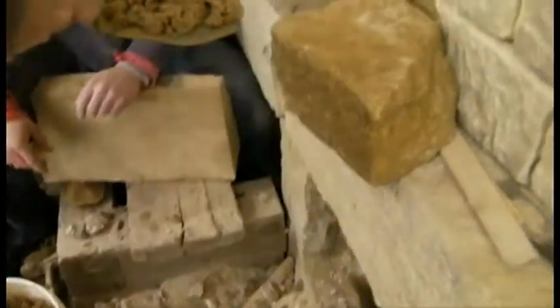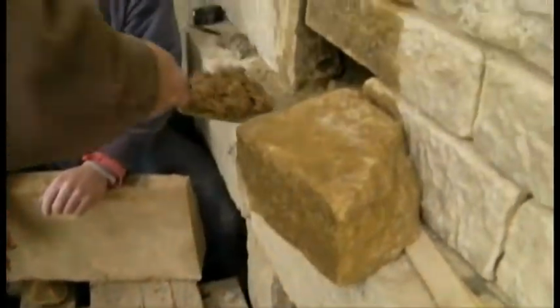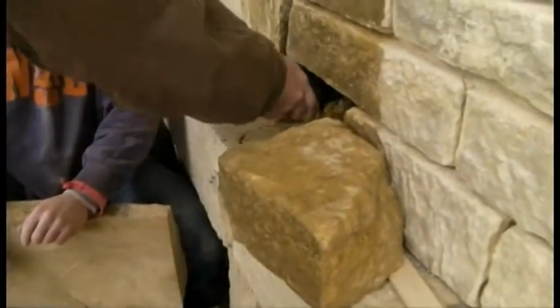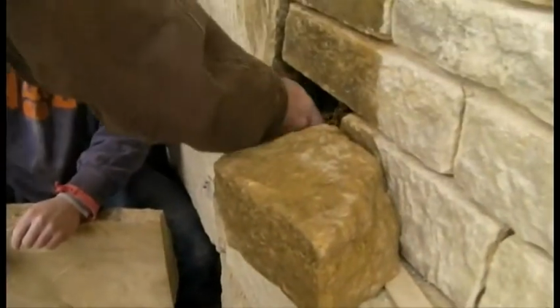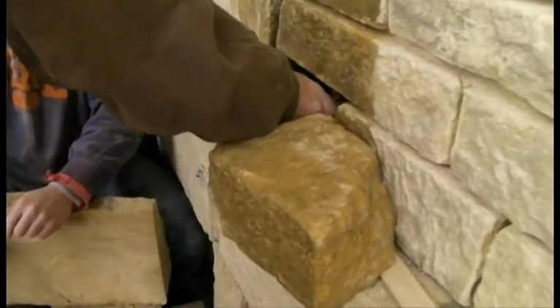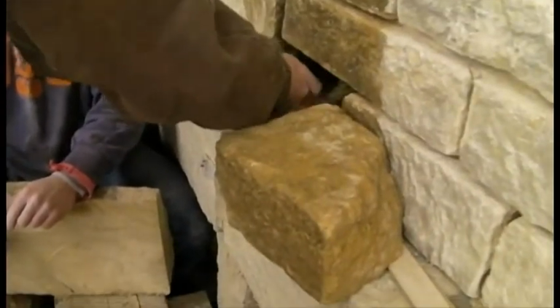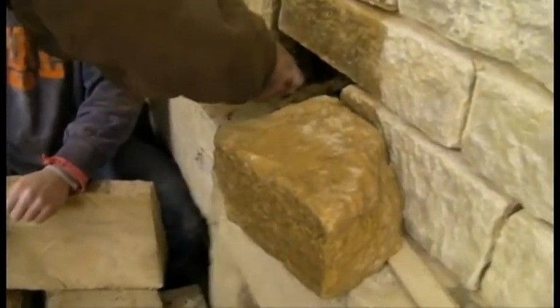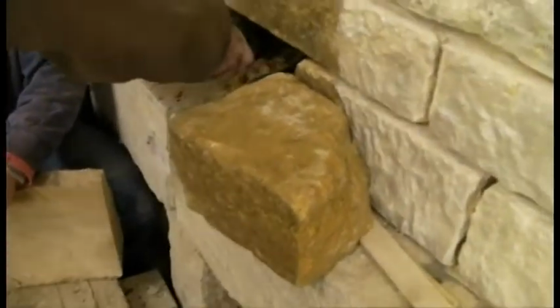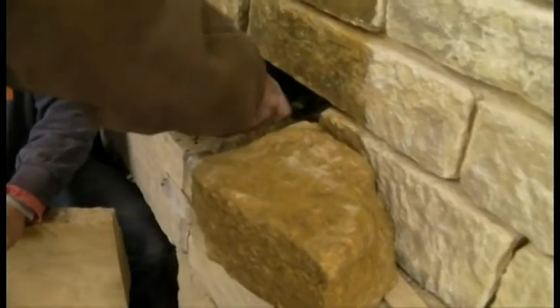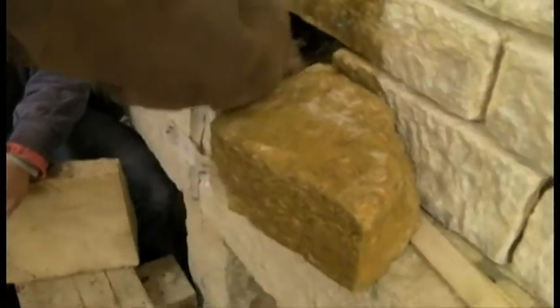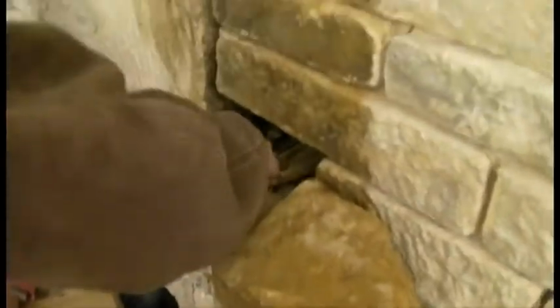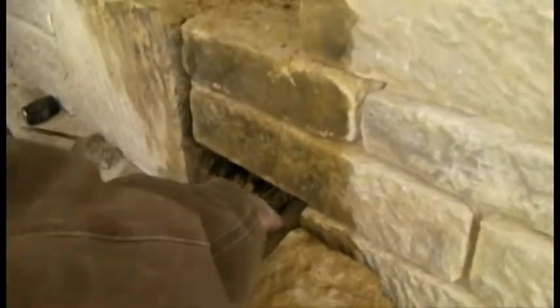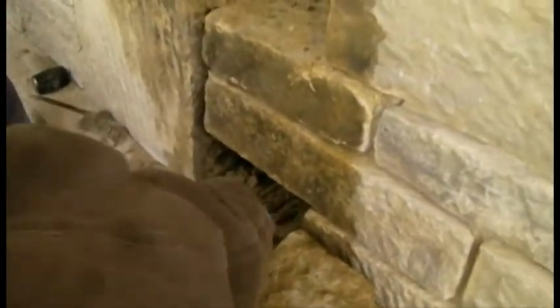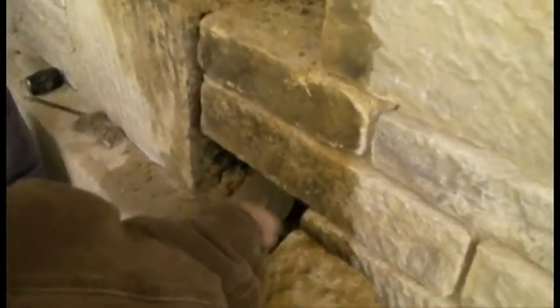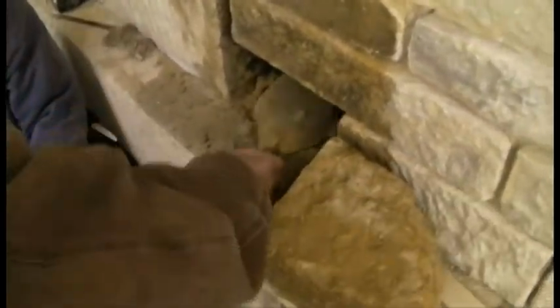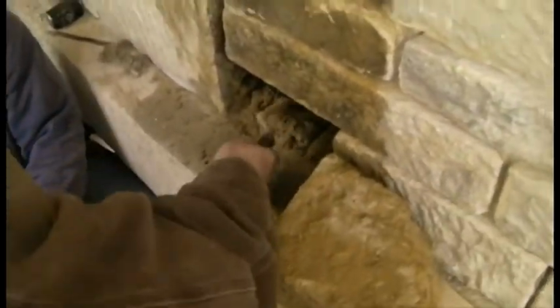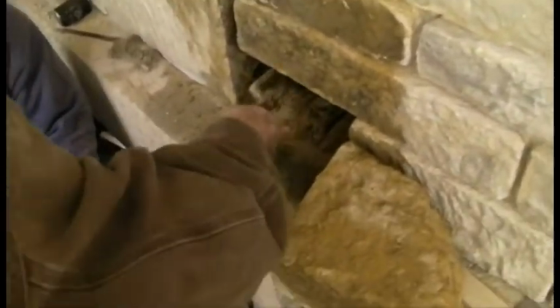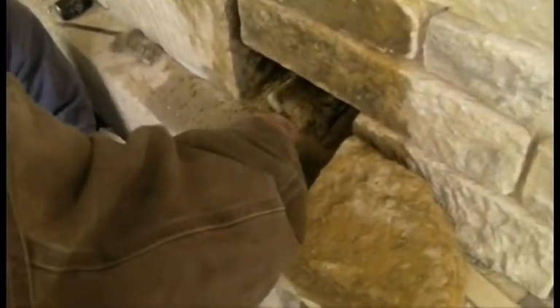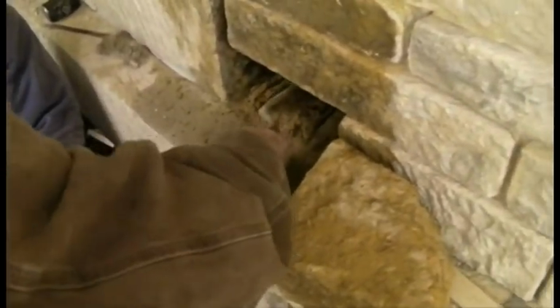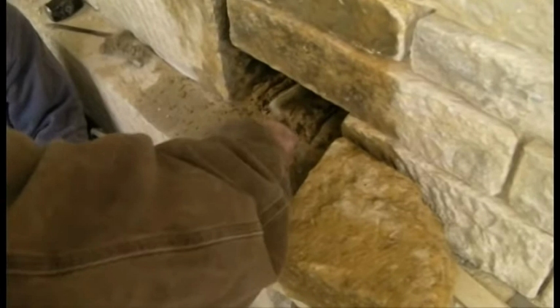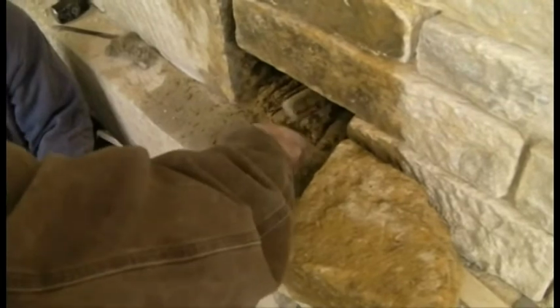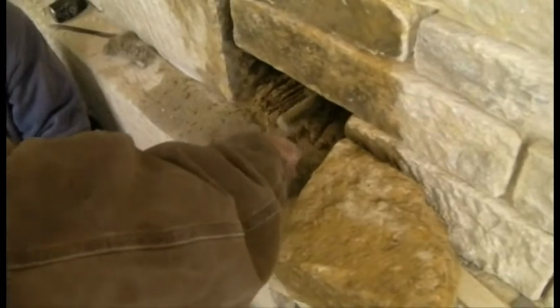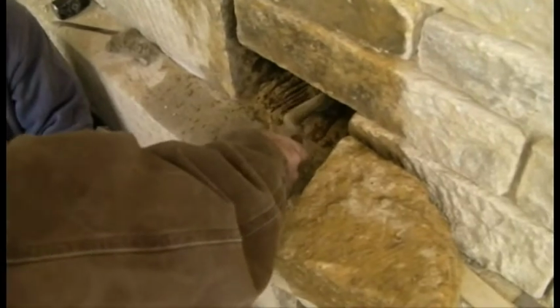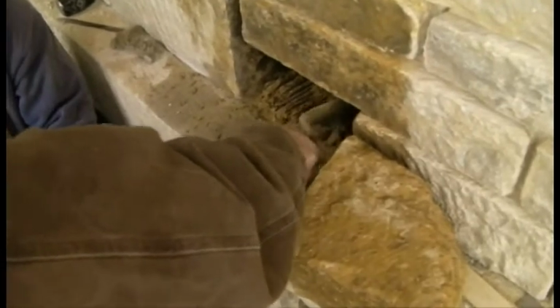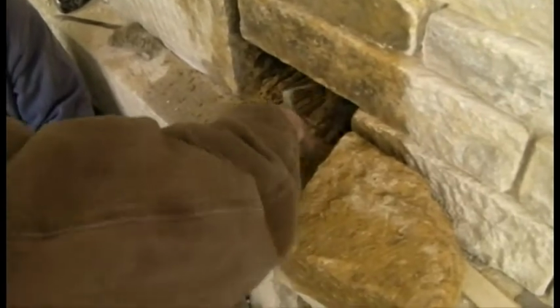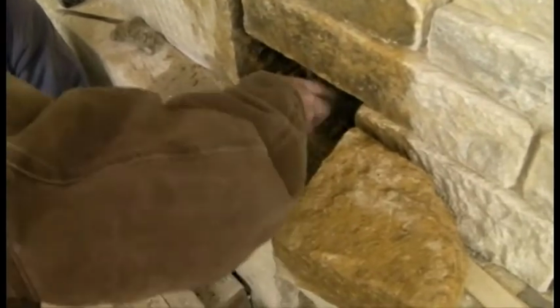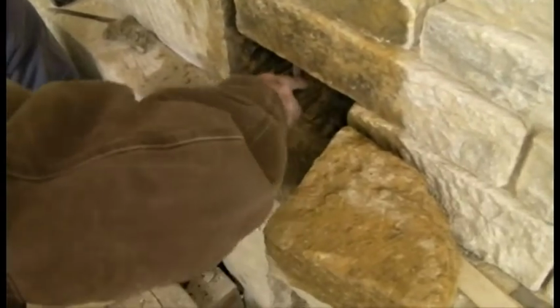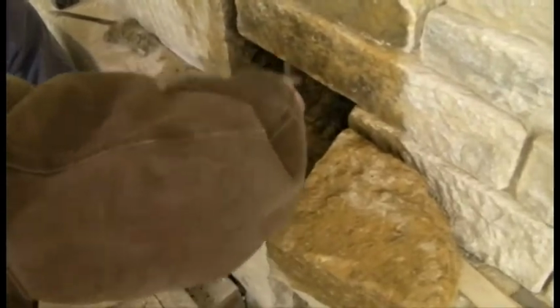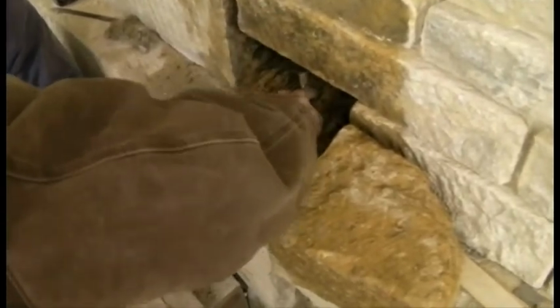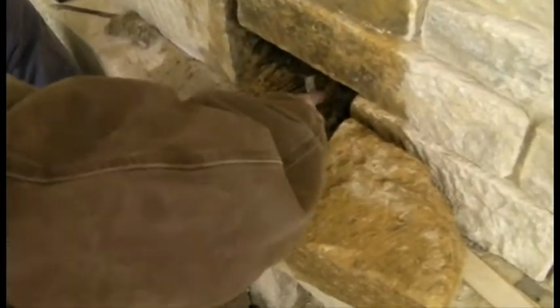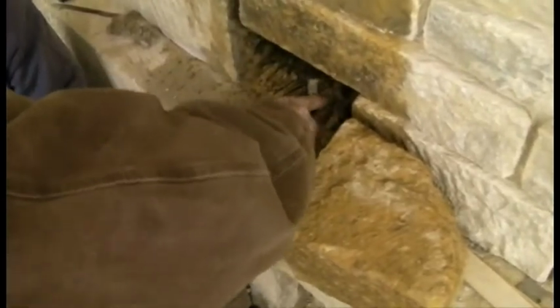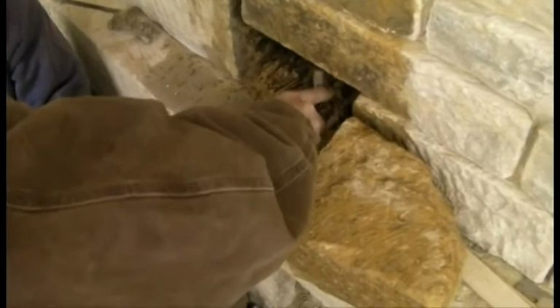The replacement stone should be dry fitted and then soaked prior to setting to ensure proper spacing and to match the surrounding surface areas. Setting the stones should be done on a well-placed, evenly furrowed mortar bed.